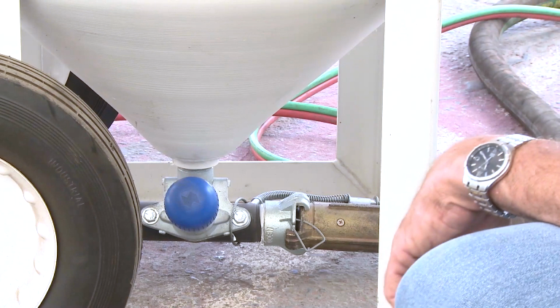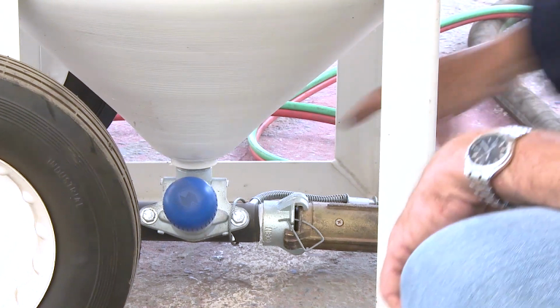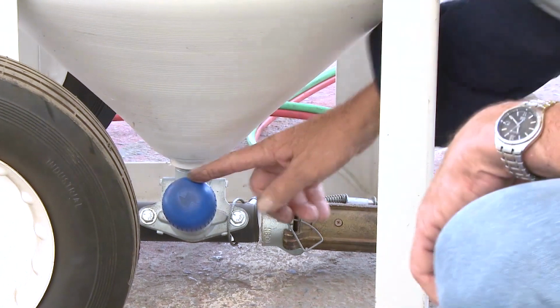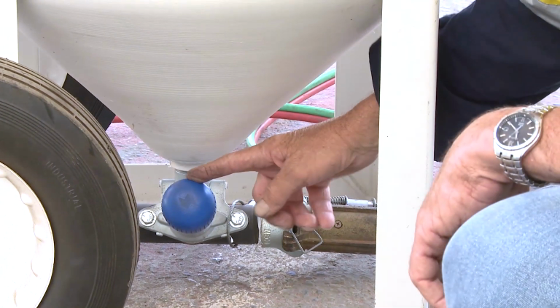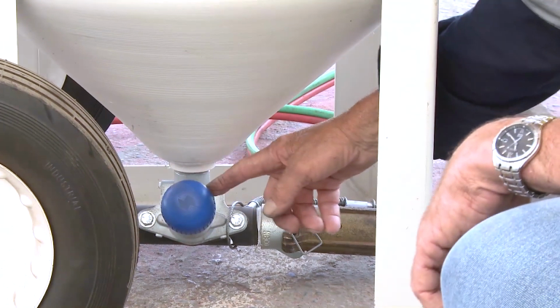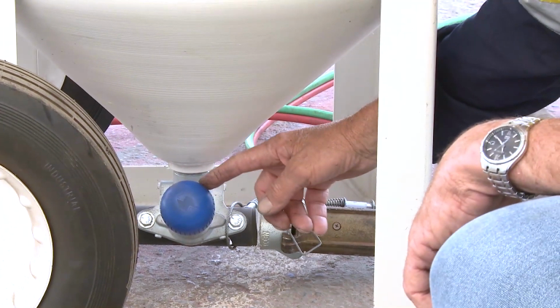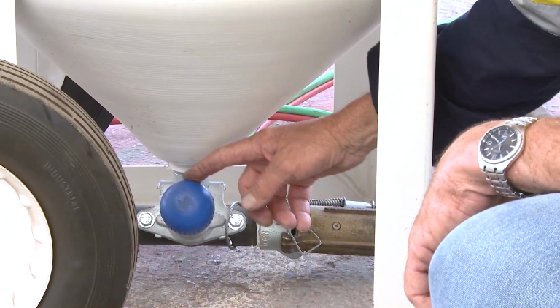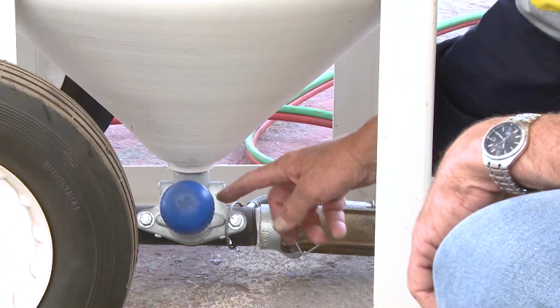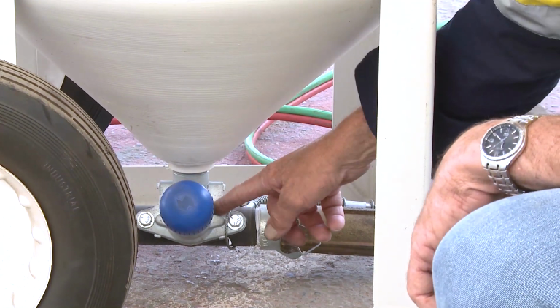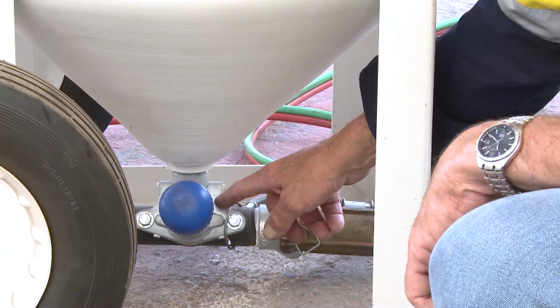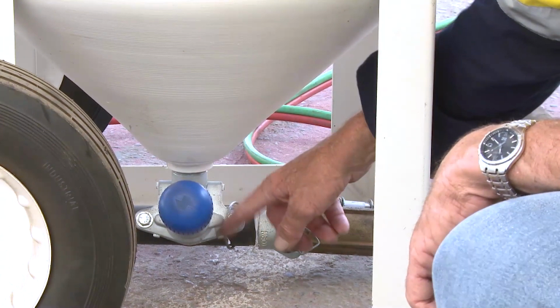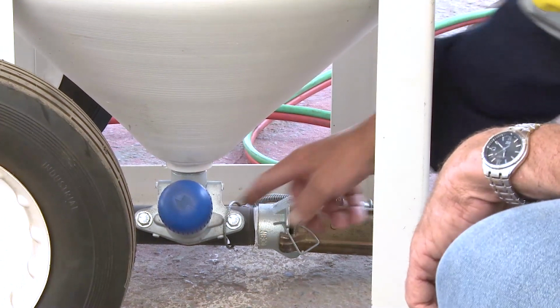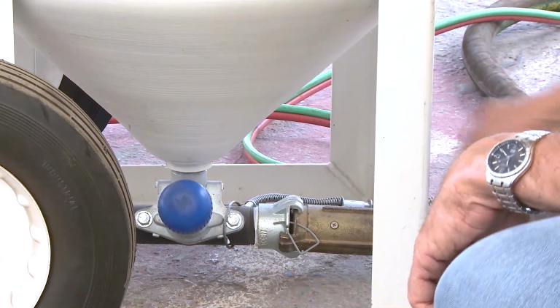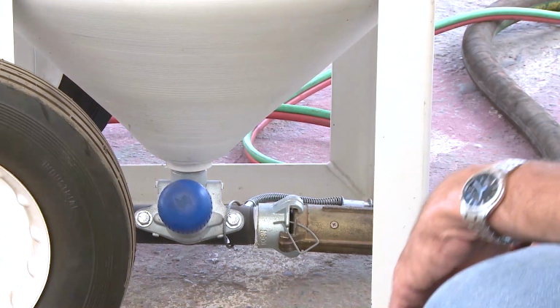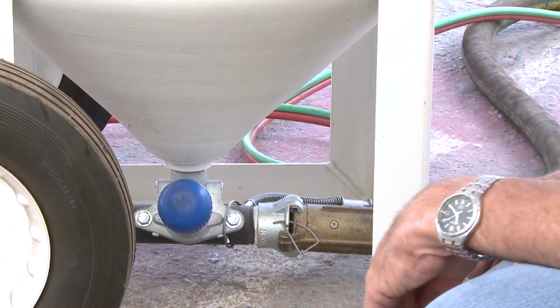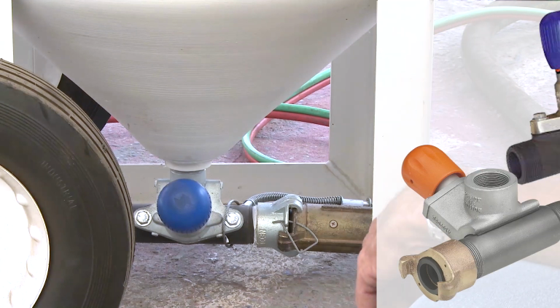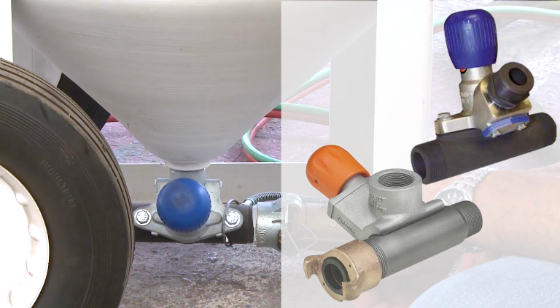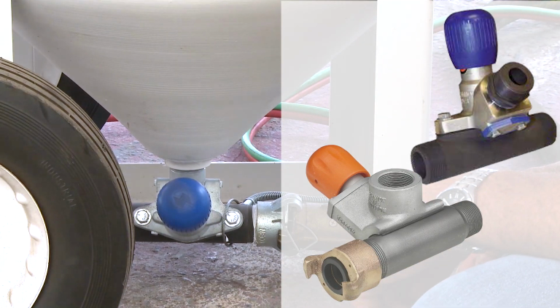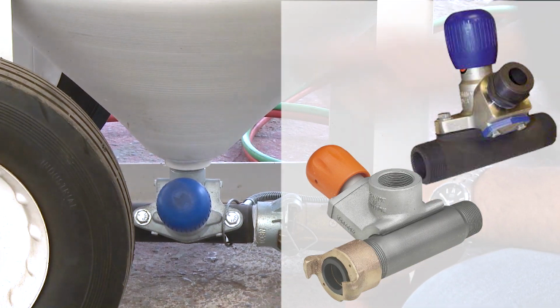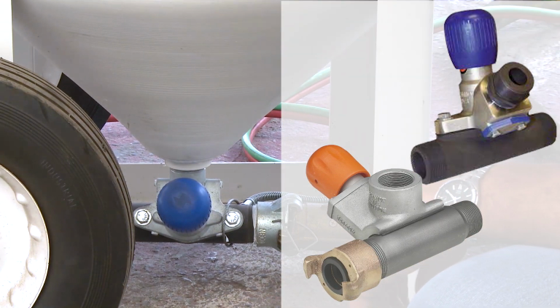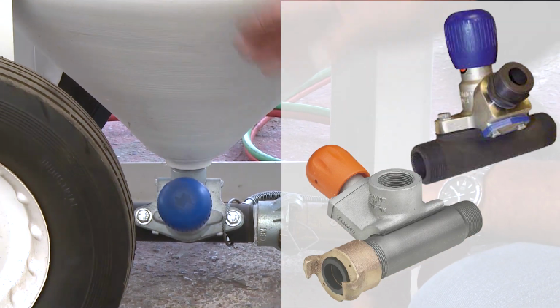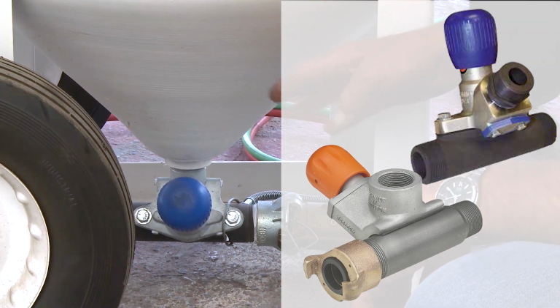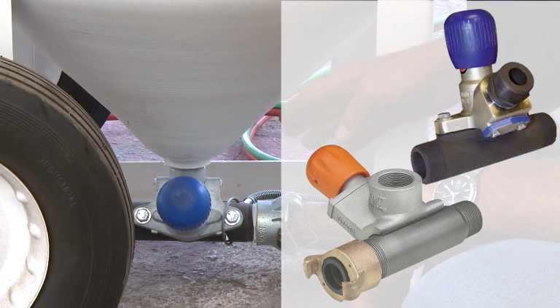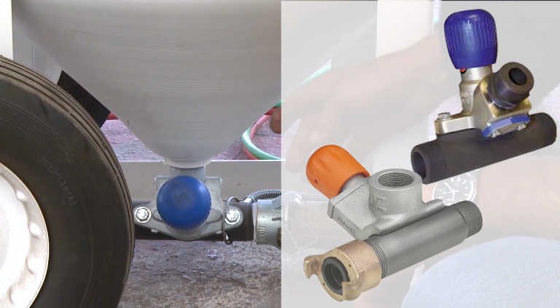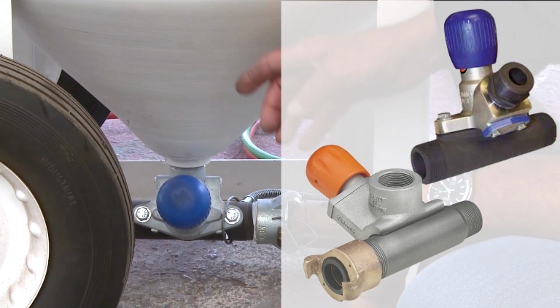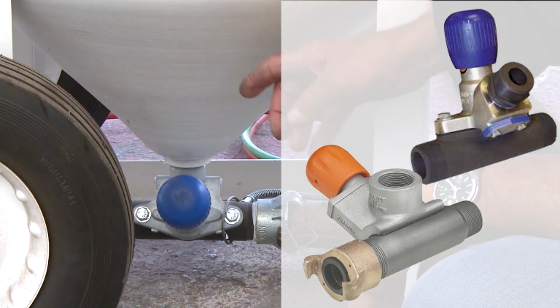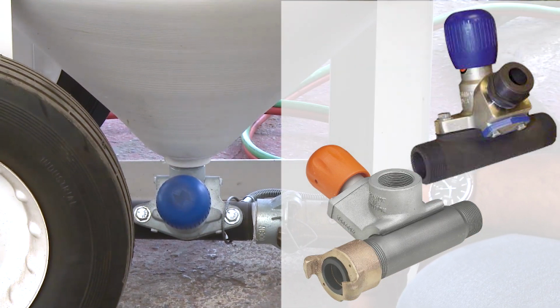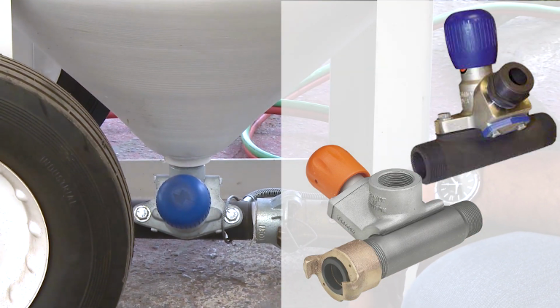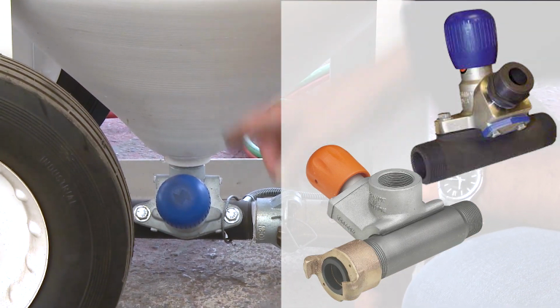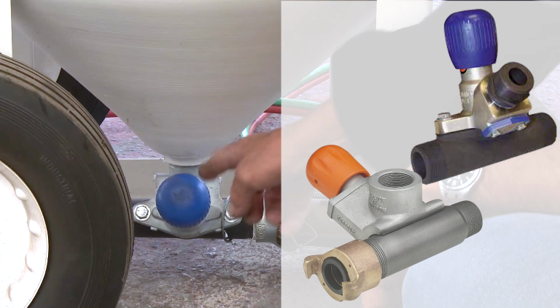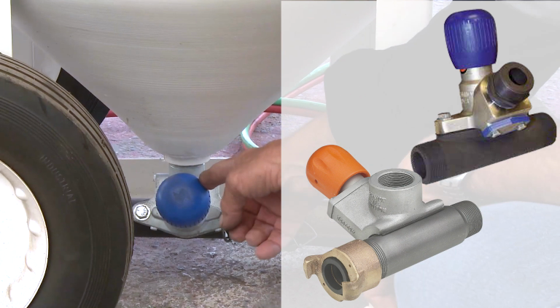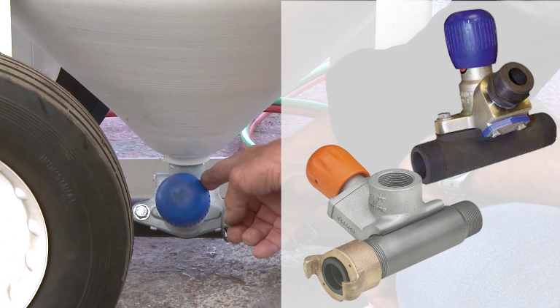So this blue knob here is the end of the valve. The valve is called a micro valve. So this system, as I said before, is micro combo. That's the combo valve at the top, micro valve down the bottom.